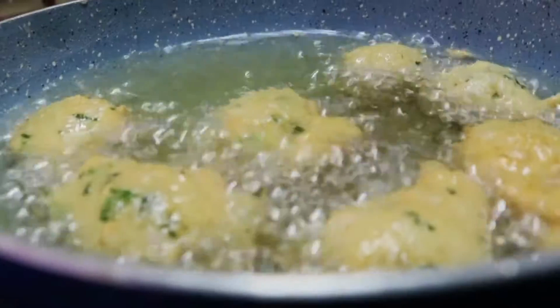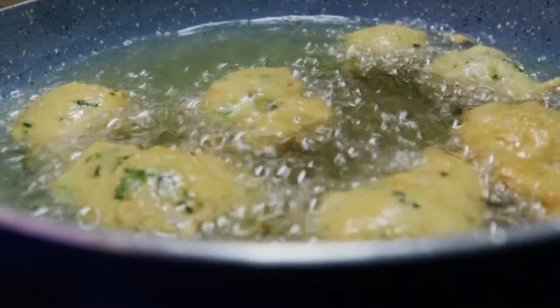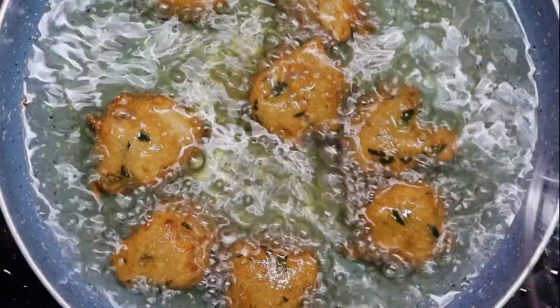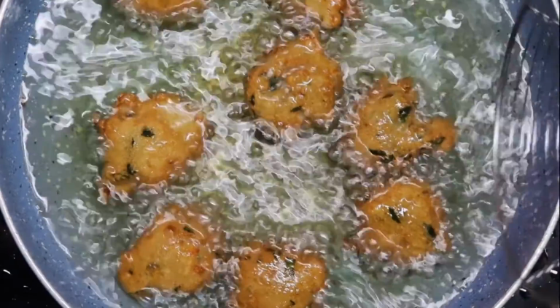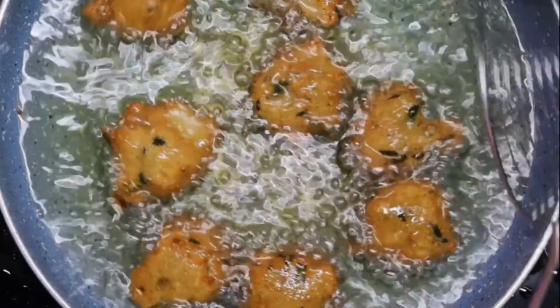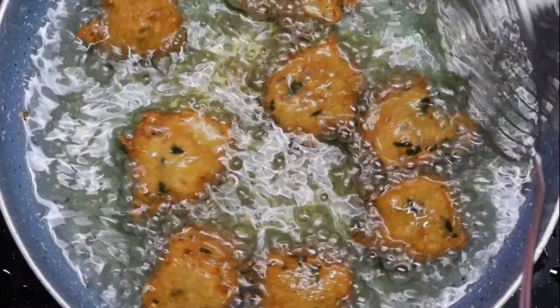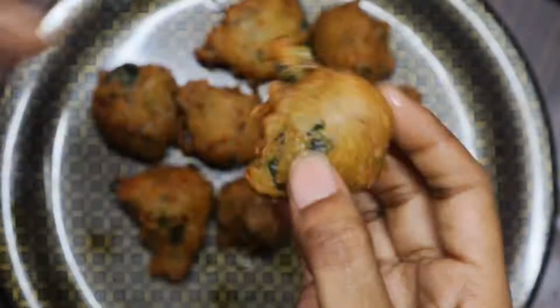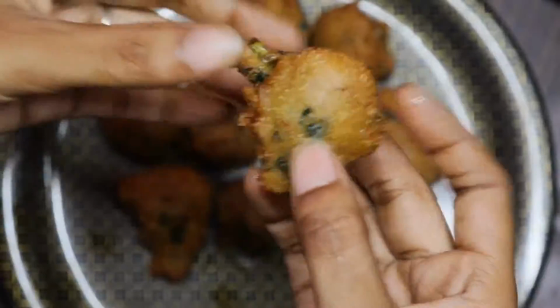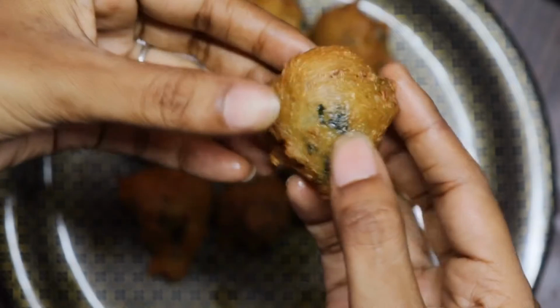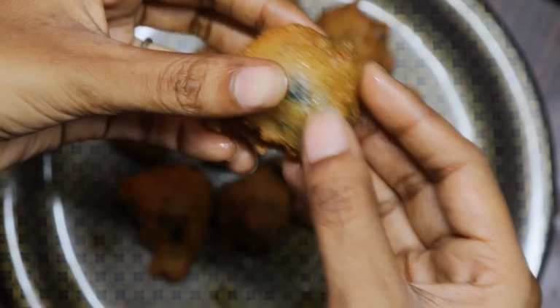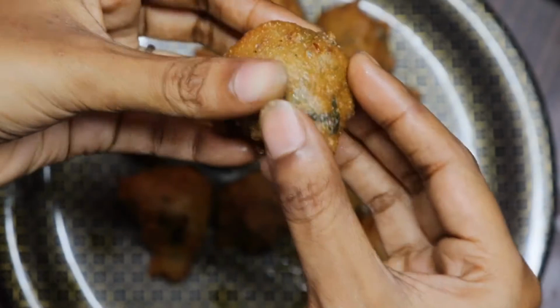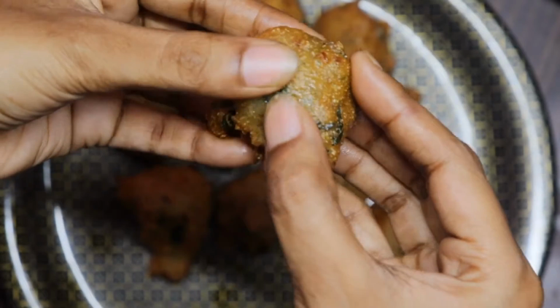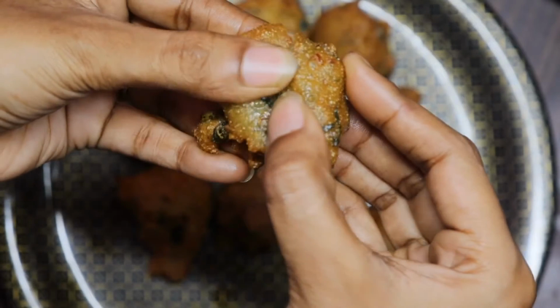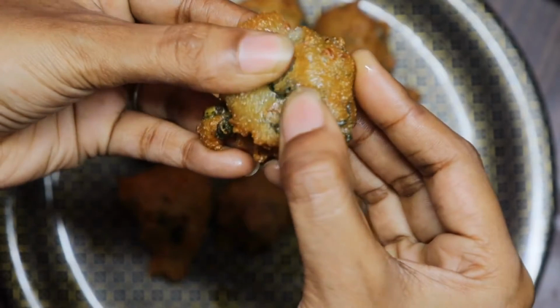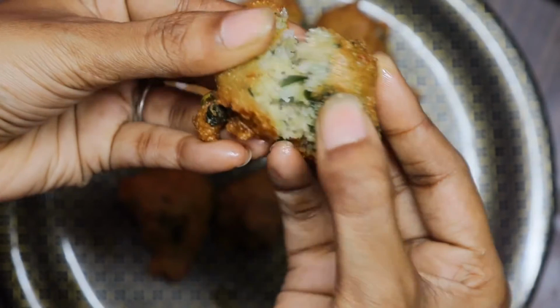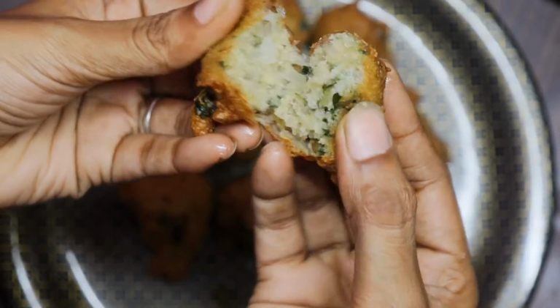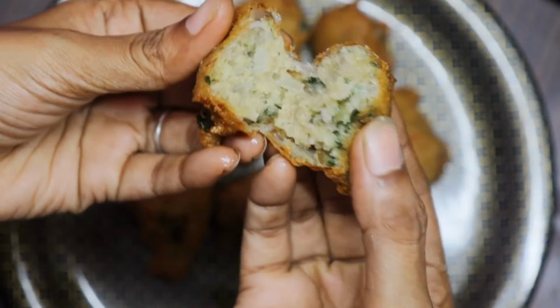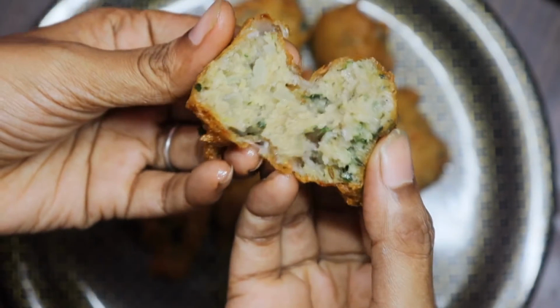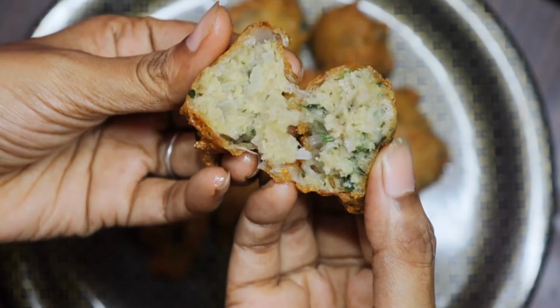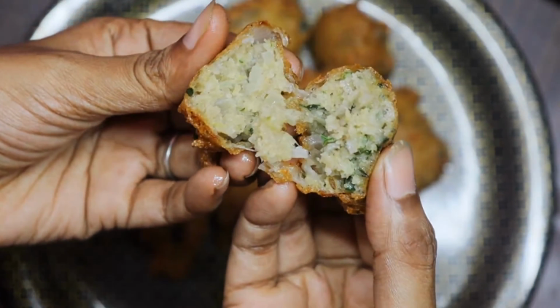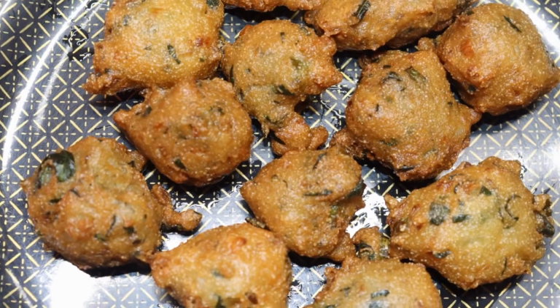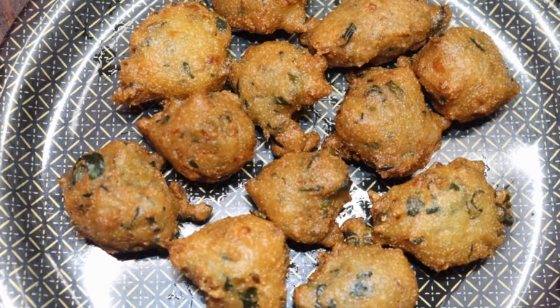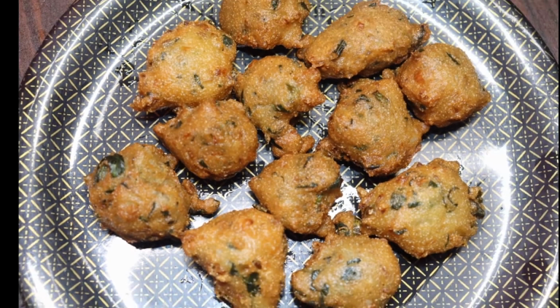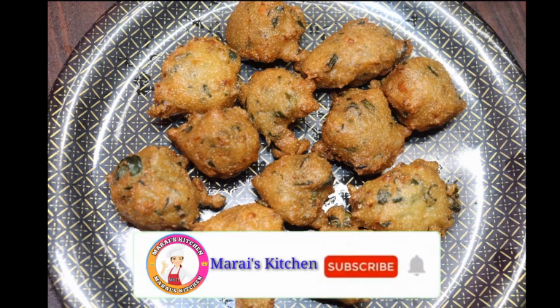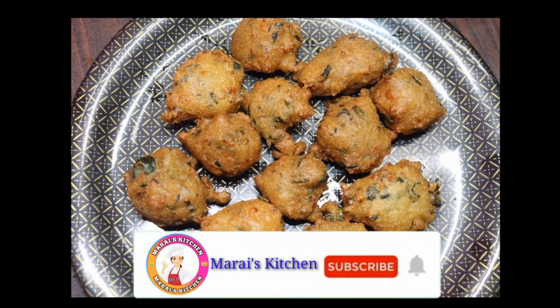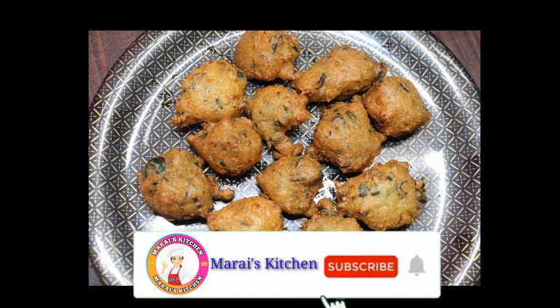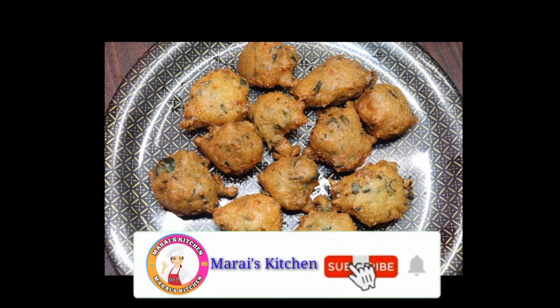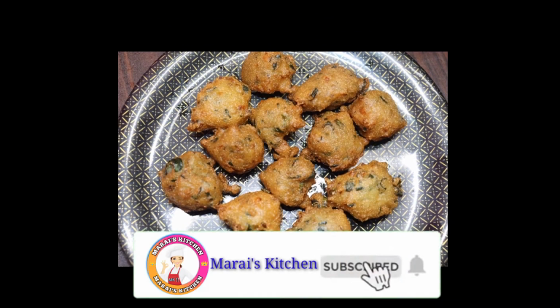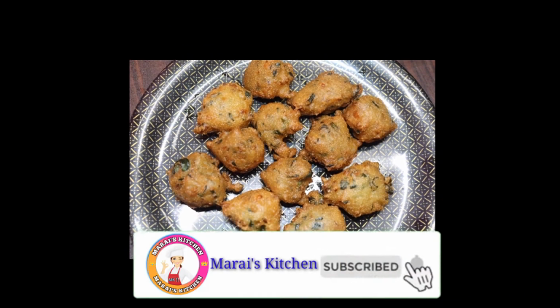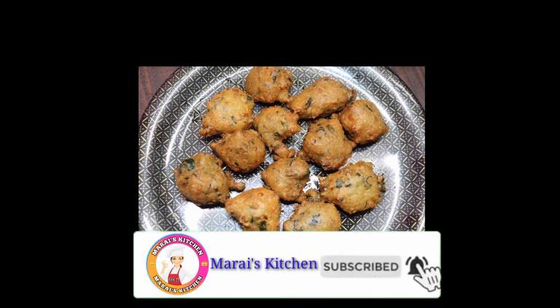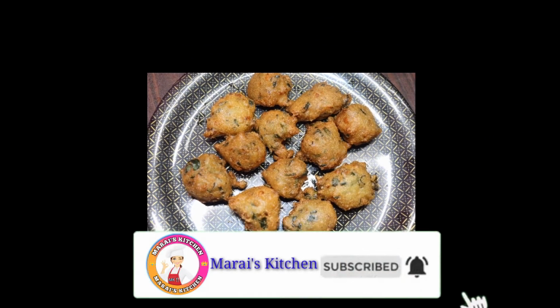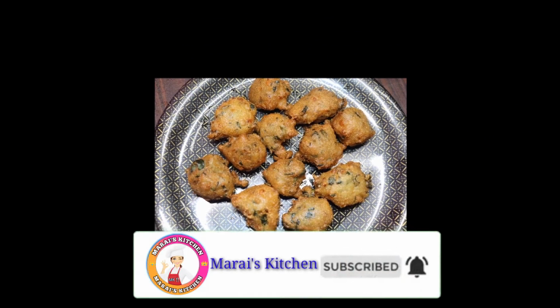Today we will have a super Bonda soup. It is very soft. If you are ready to eat the evening snacks and the Bondas, you can subscribe to our channel. Don't forget to click the bell icon in the video.